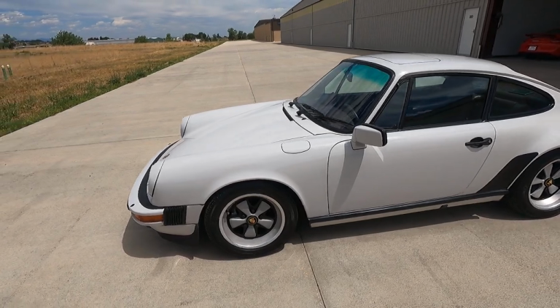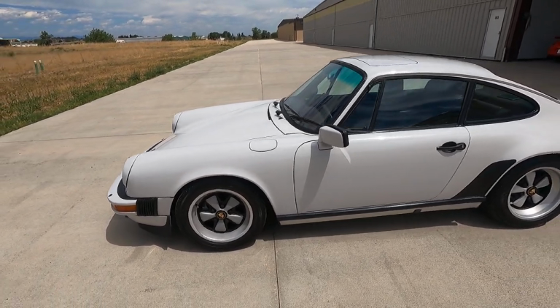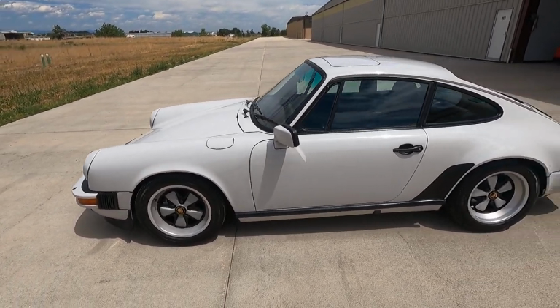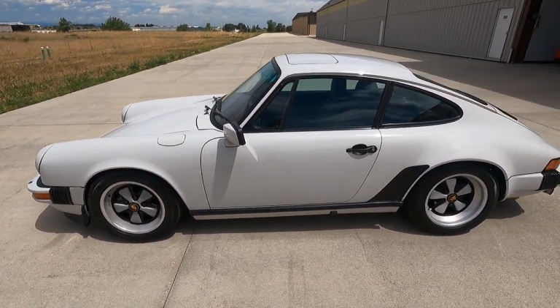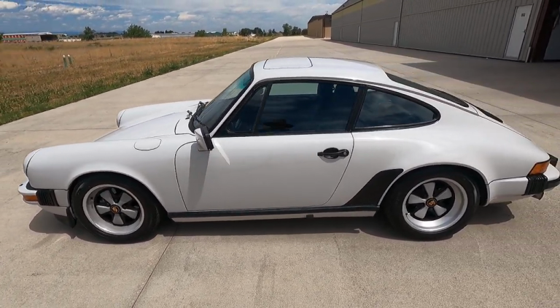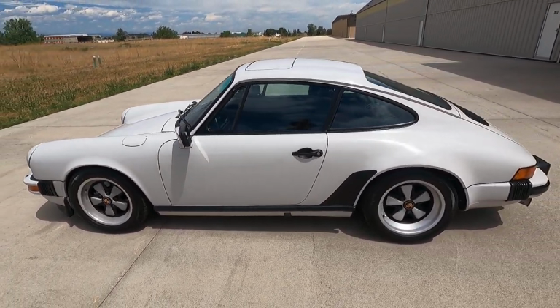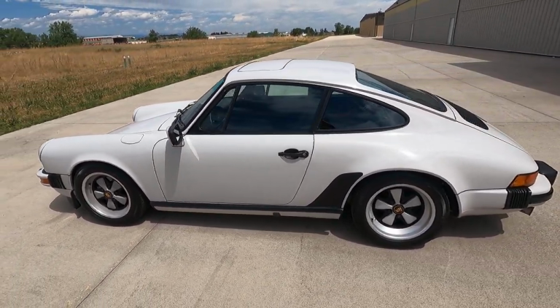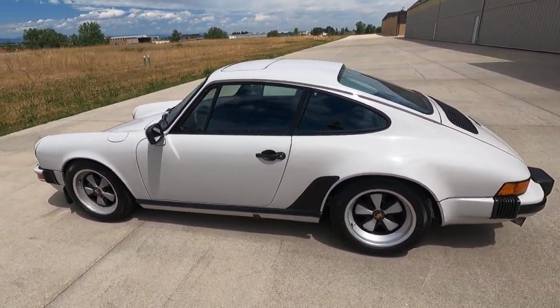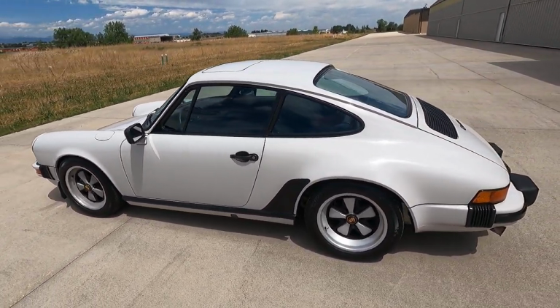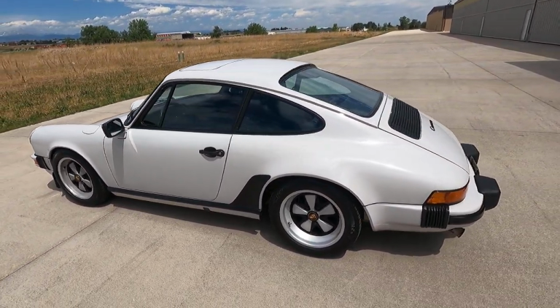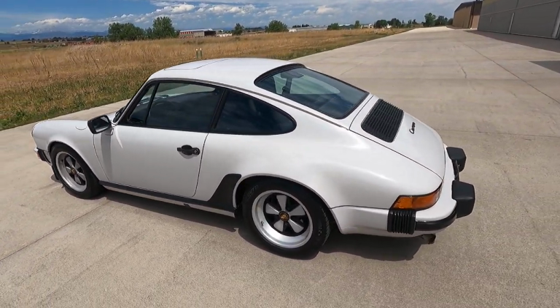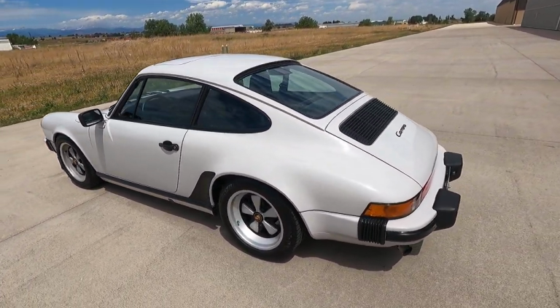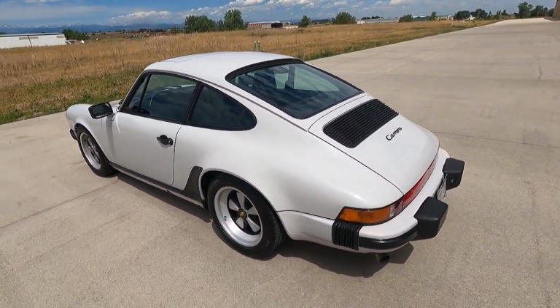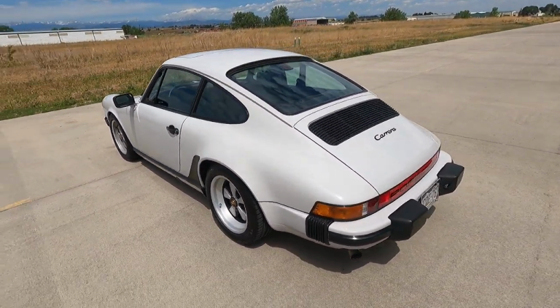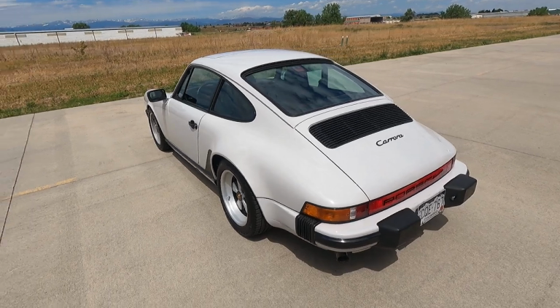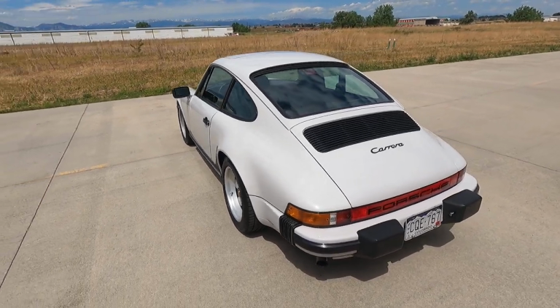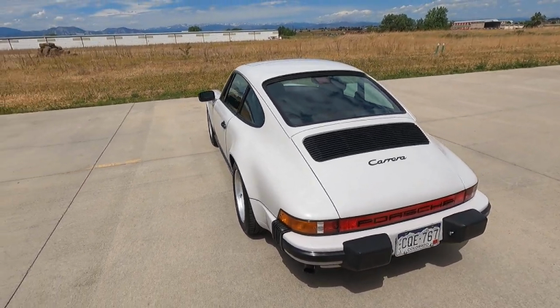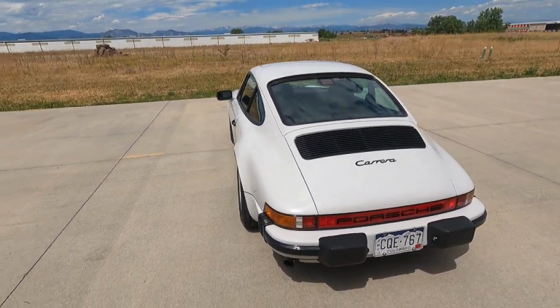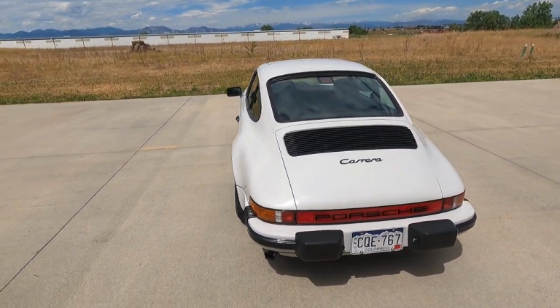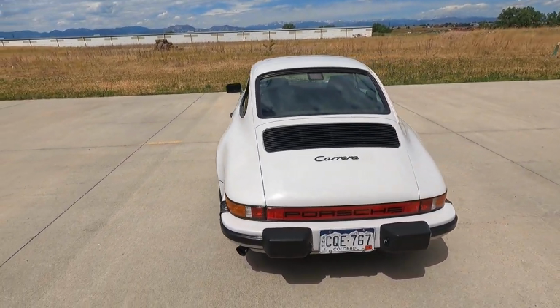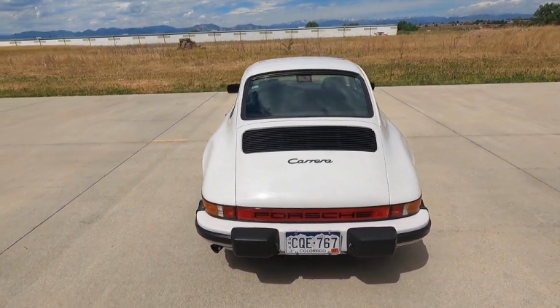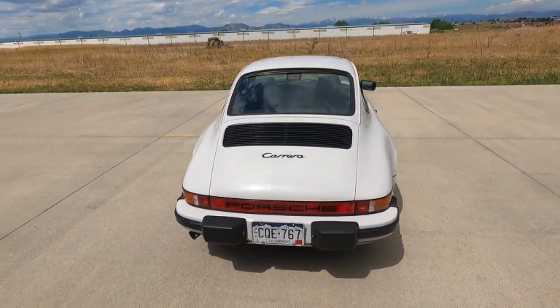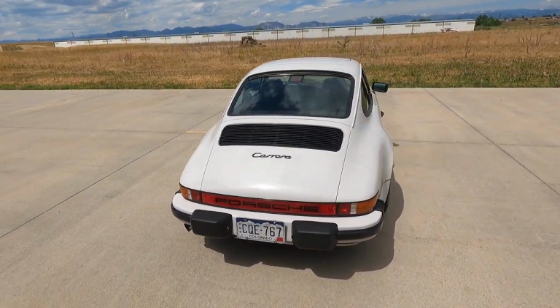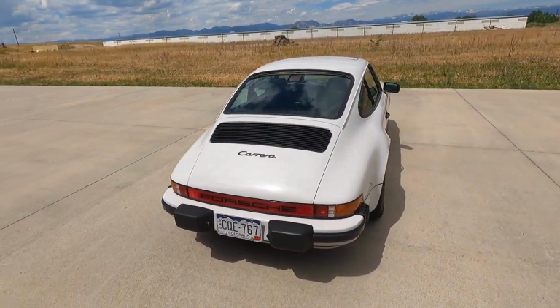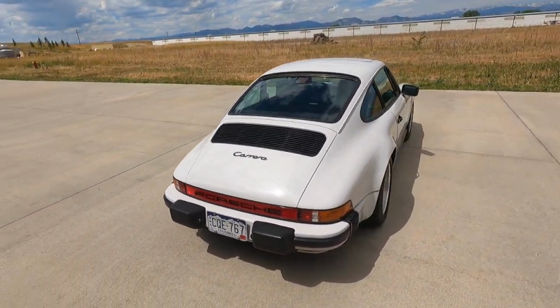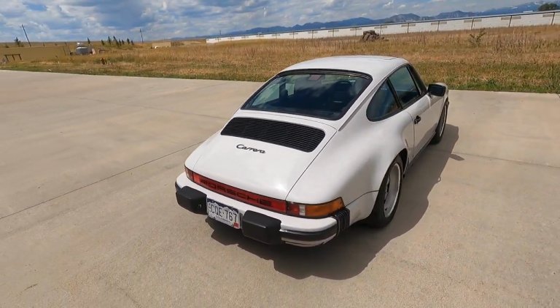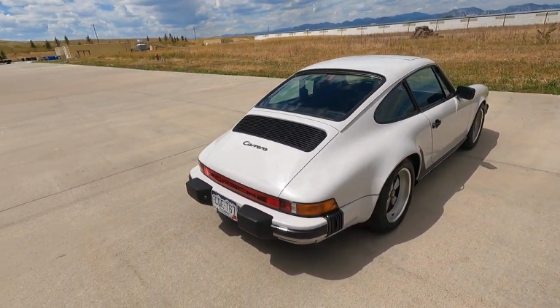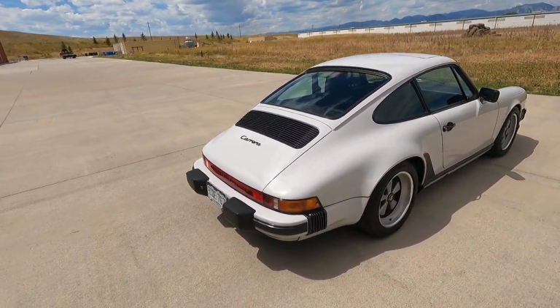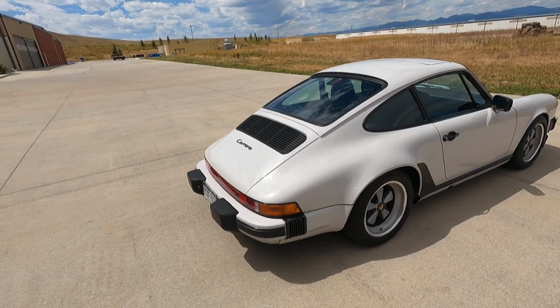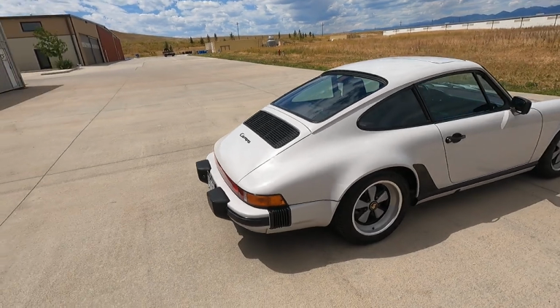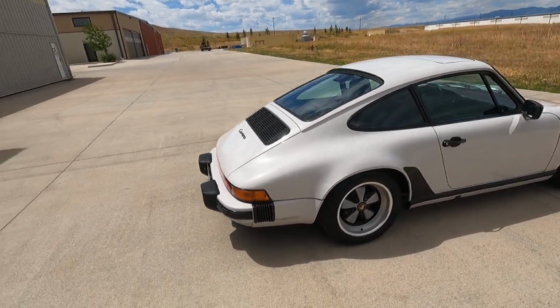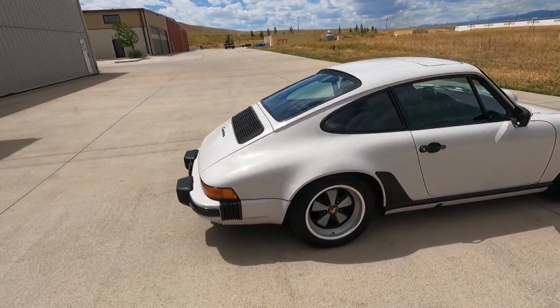1986 paint-to-sample Marble Gray, 3.5 liter twin spark 911 Carrera 3.2.